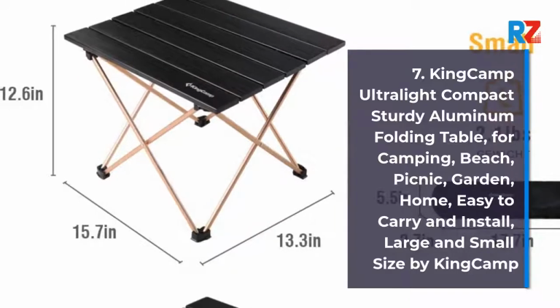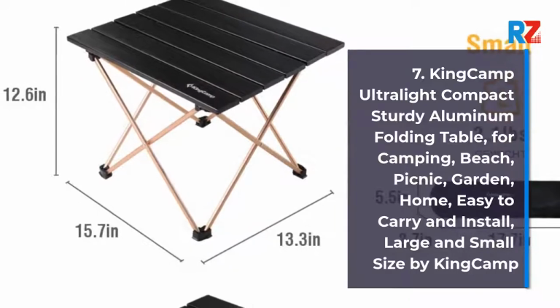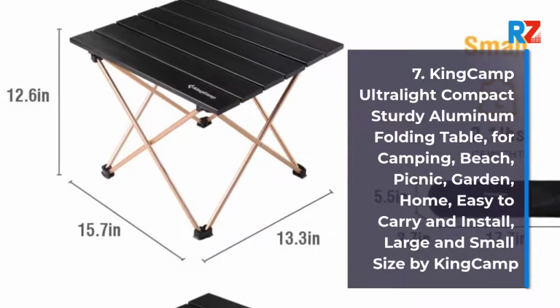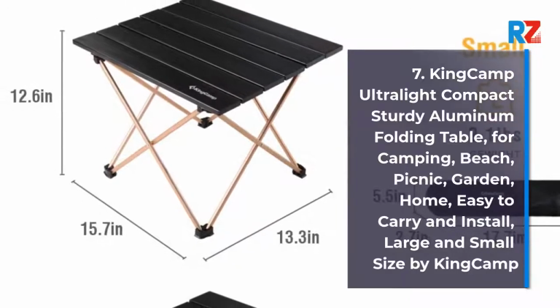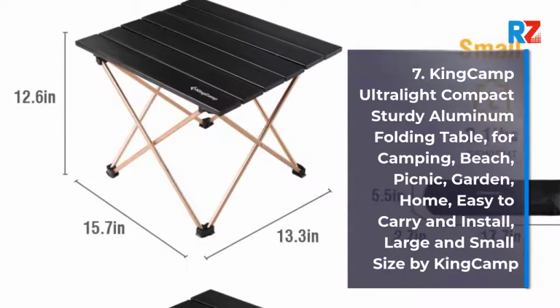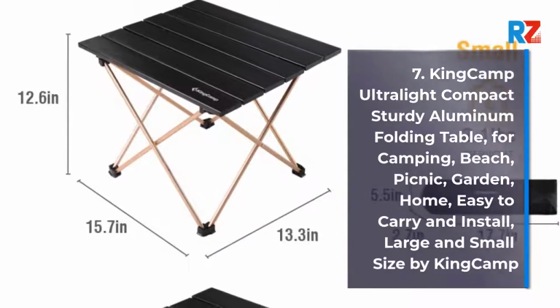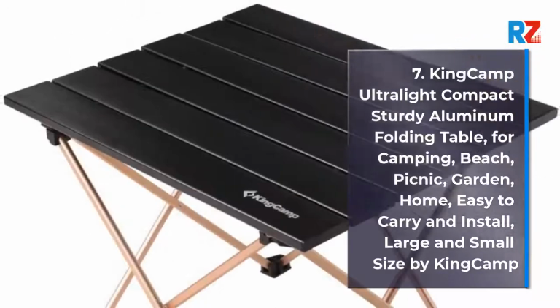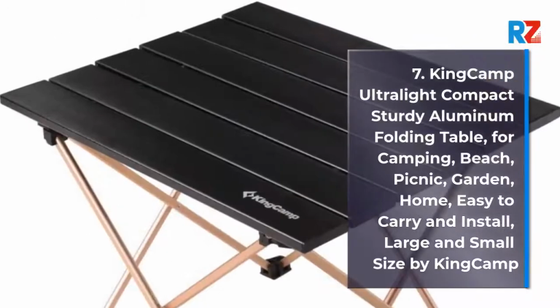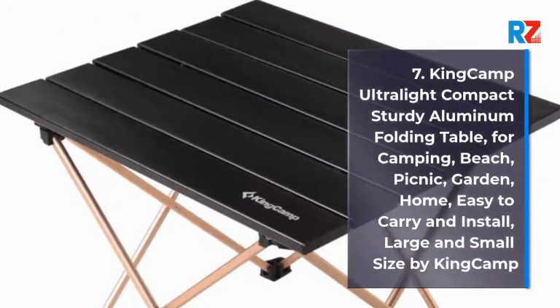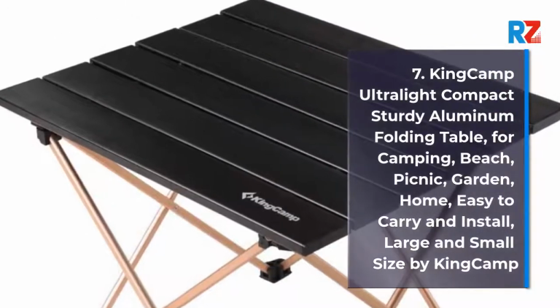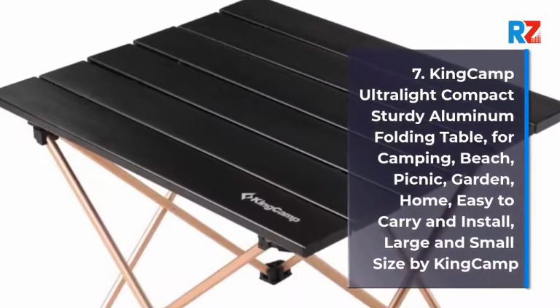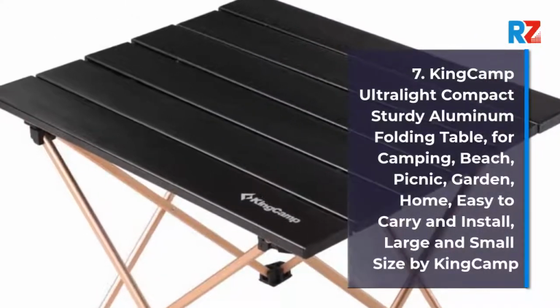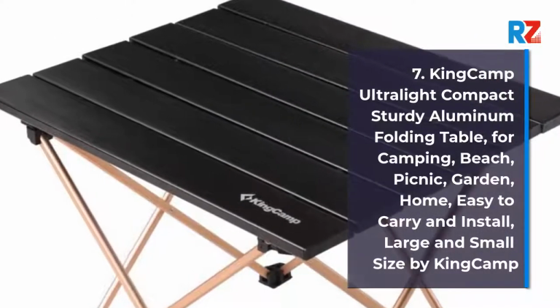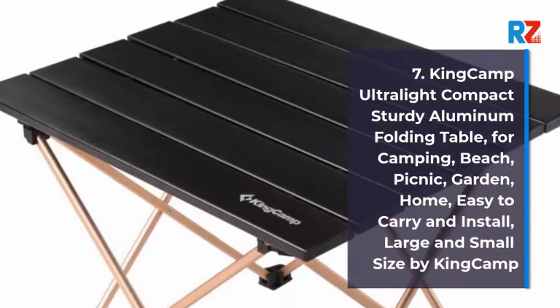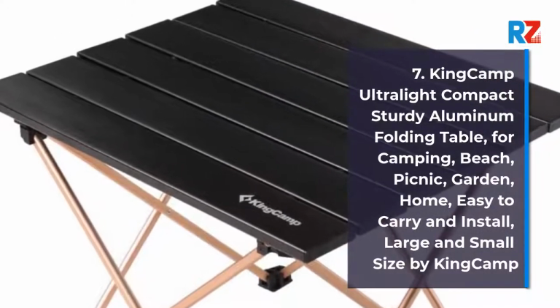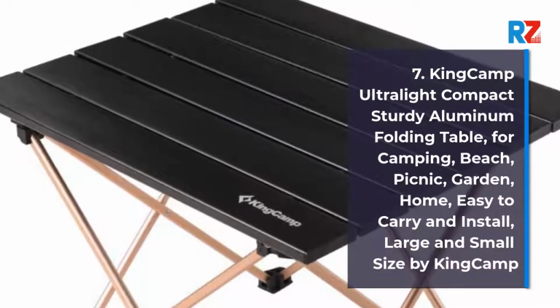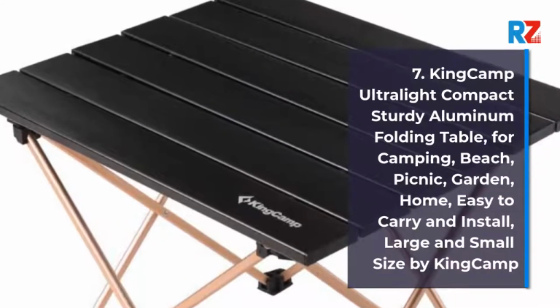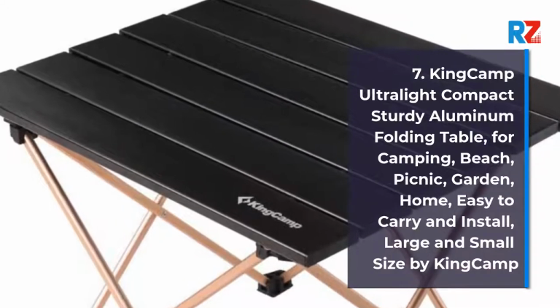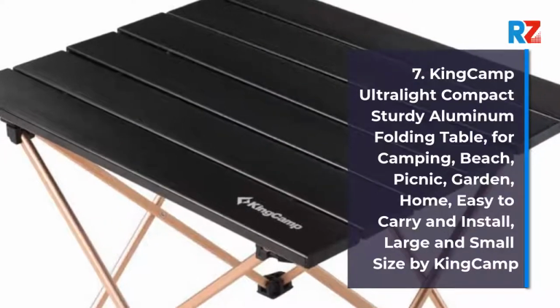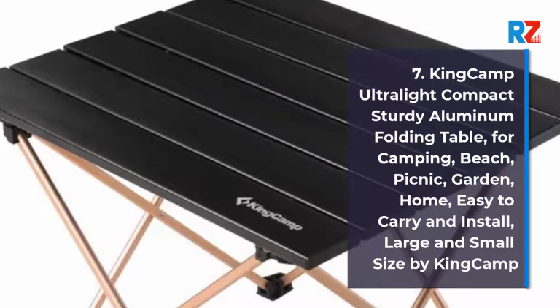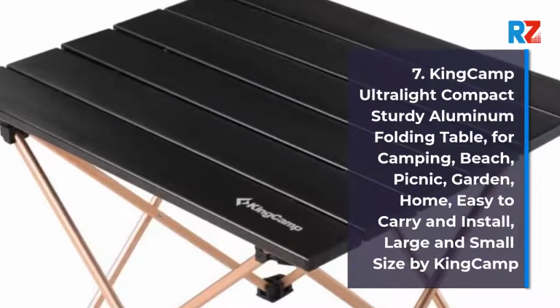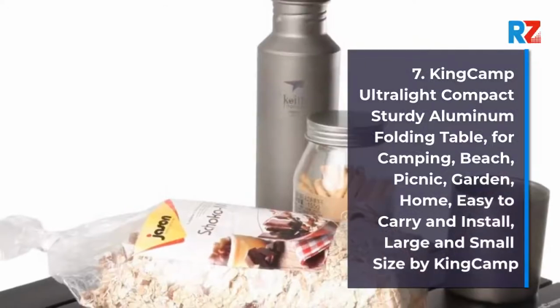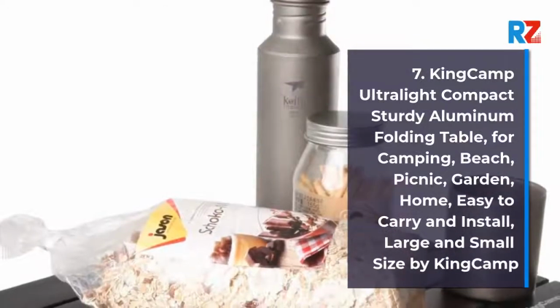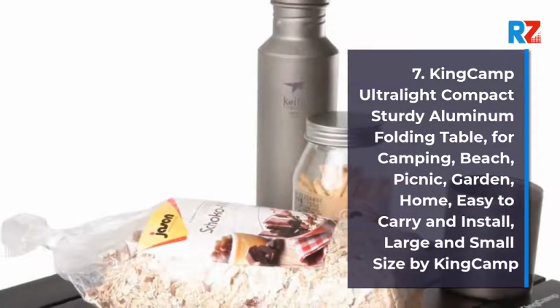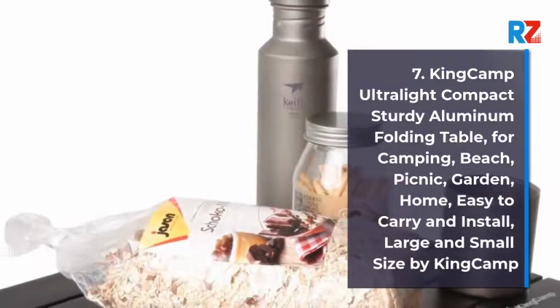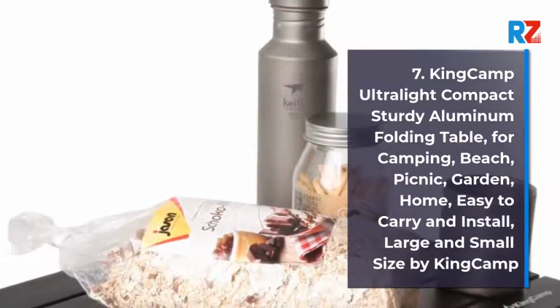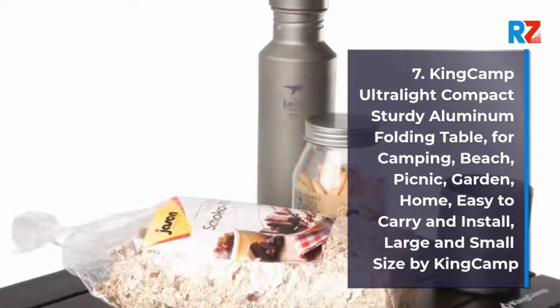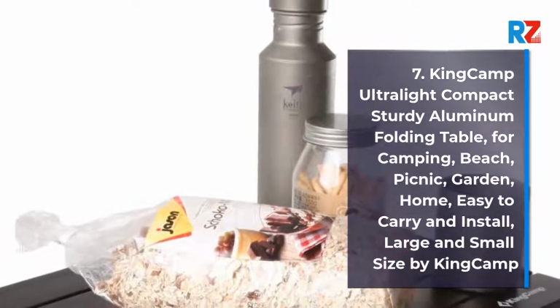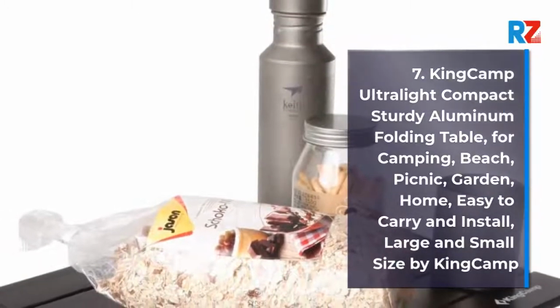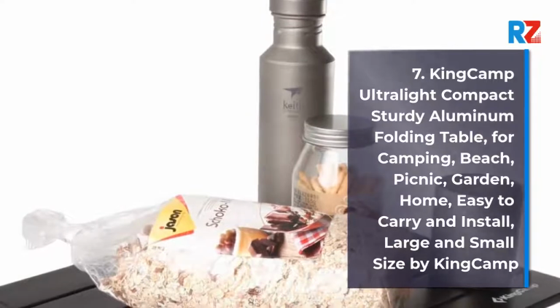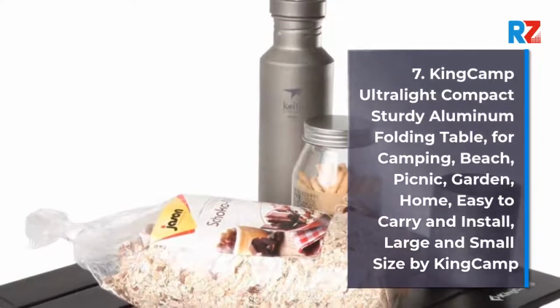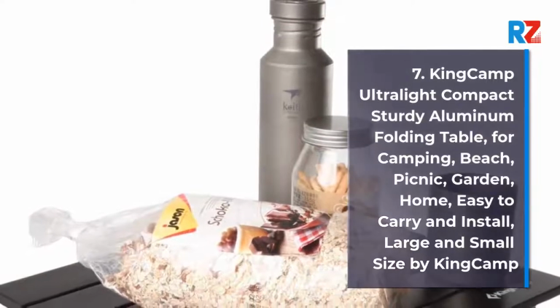7. King Camp Ultralight Compact Sturdy Aluminum Folding Table, for camping, beach, picnic, garden, home. Easy to carry and install. Large and small size by King Camp.